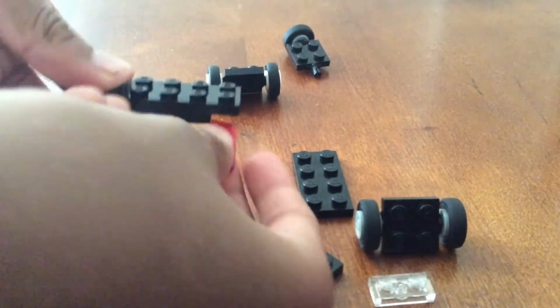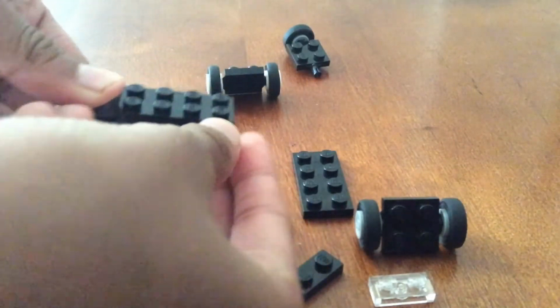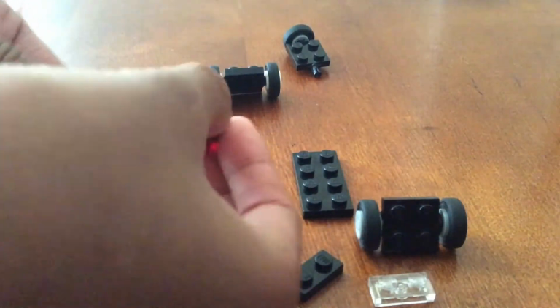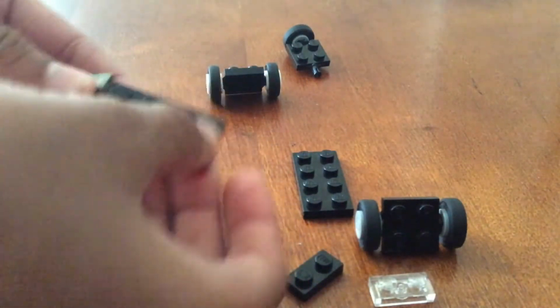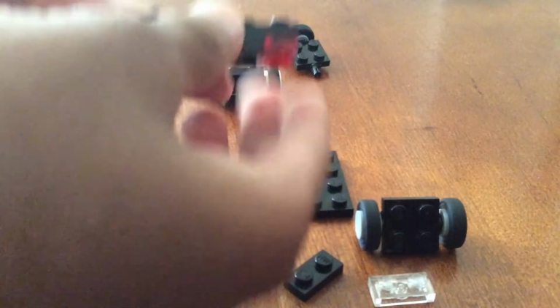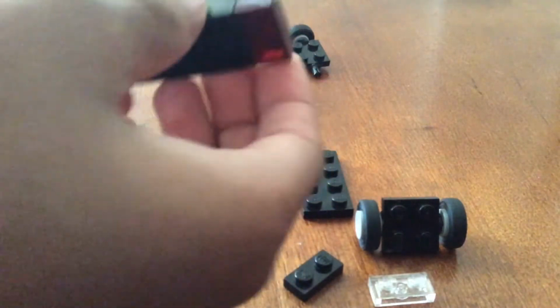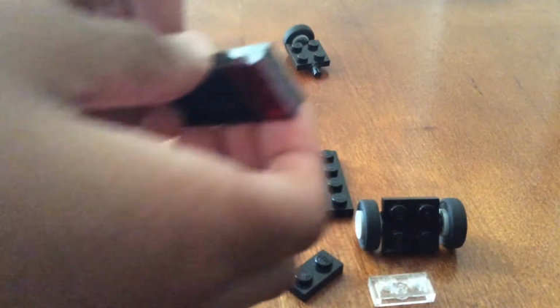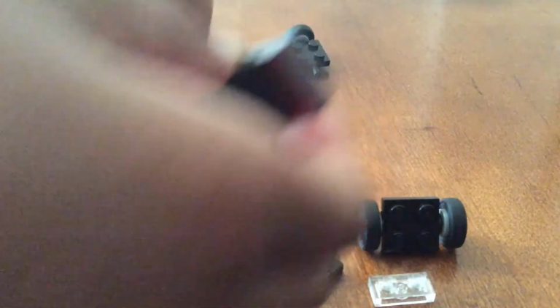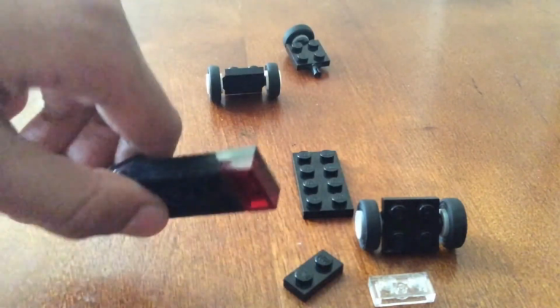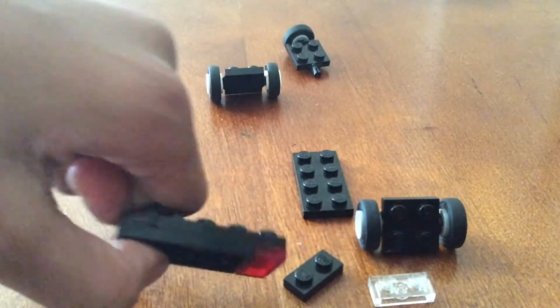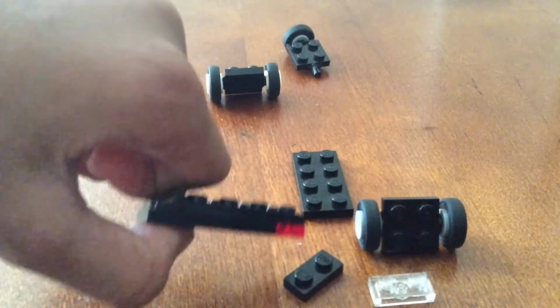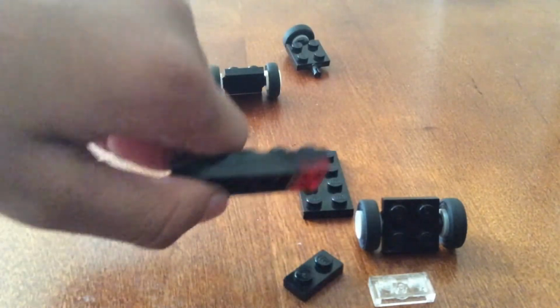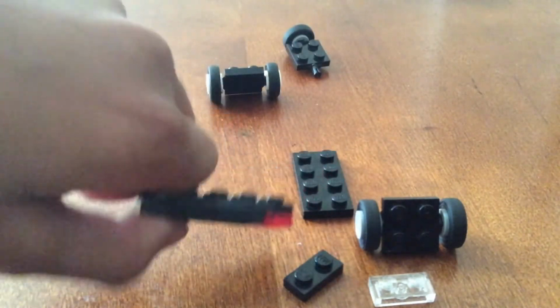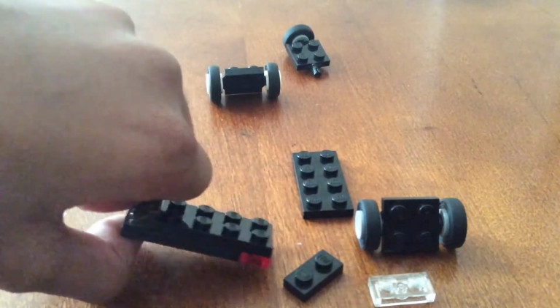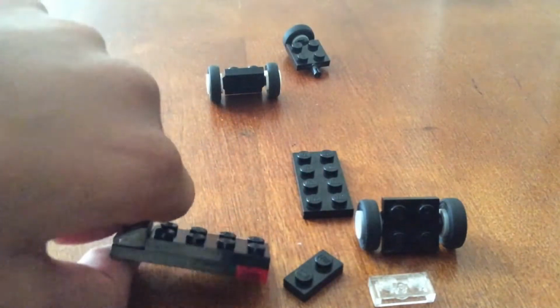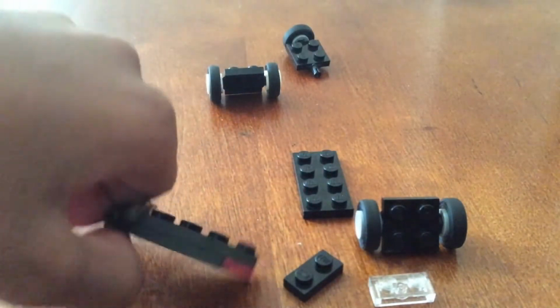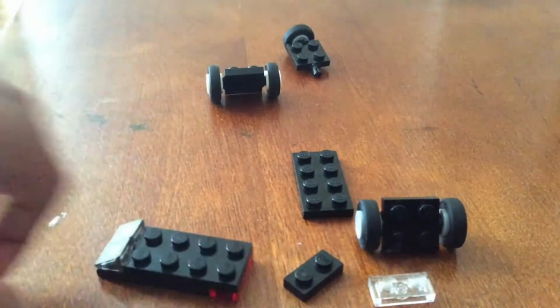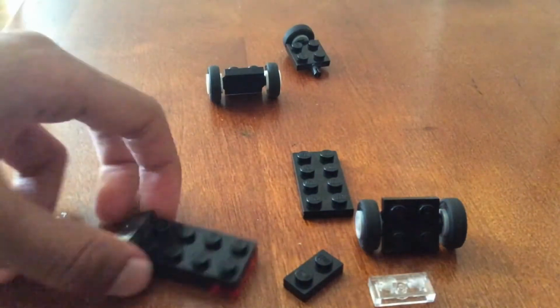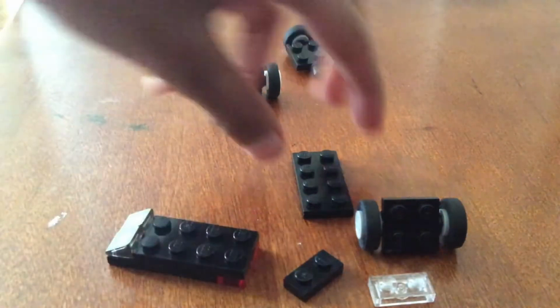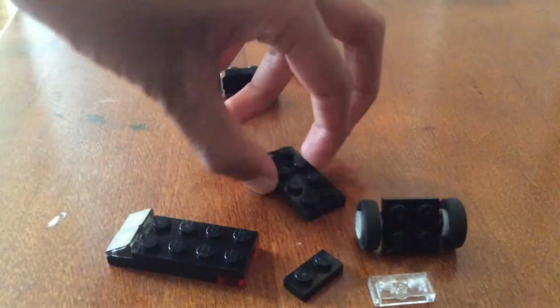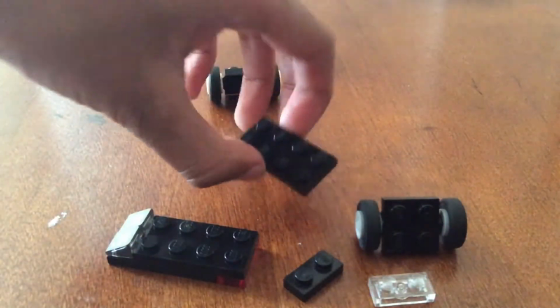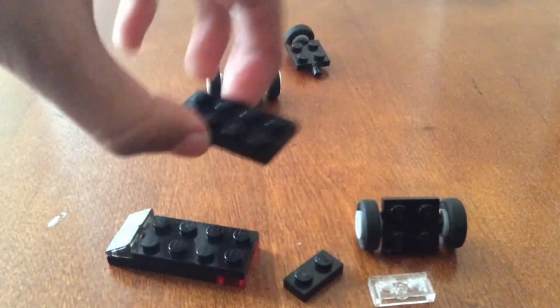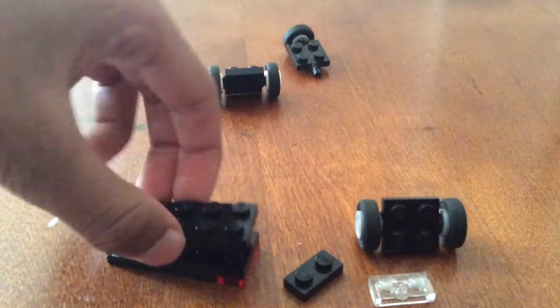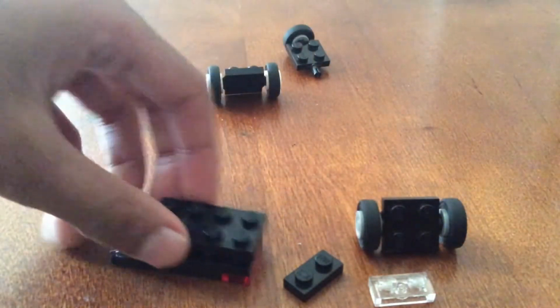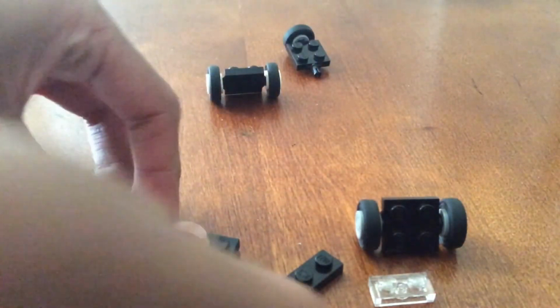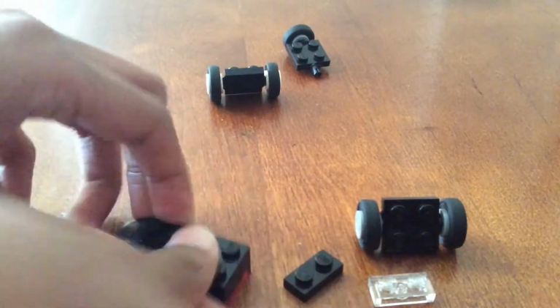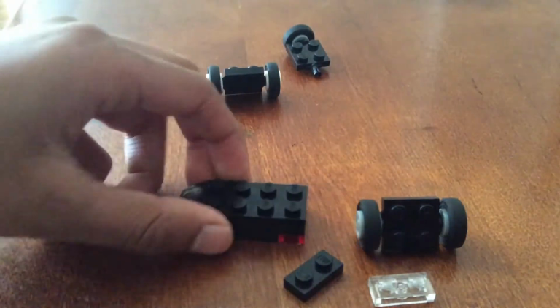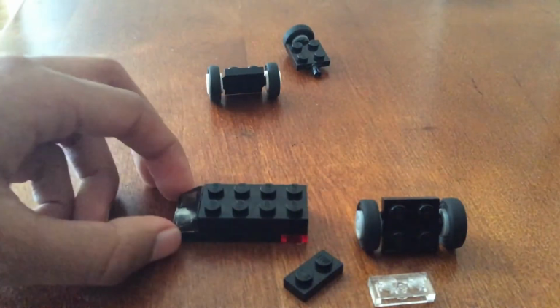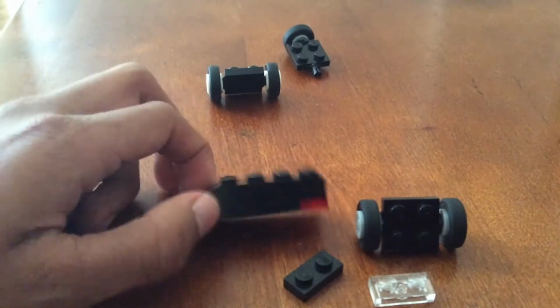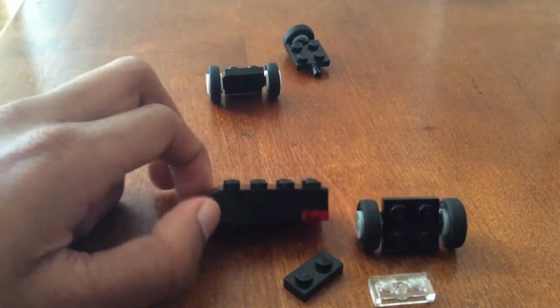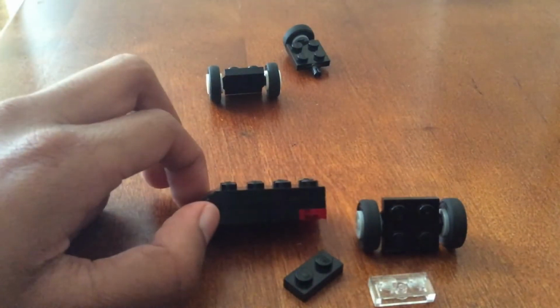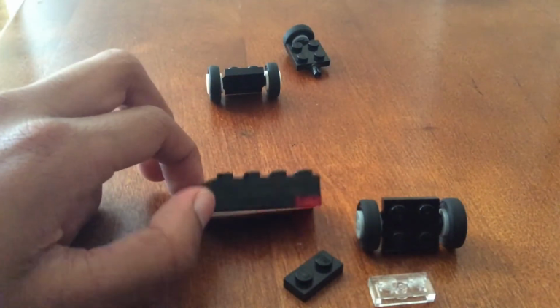Grab a red tail light piece and stick it there. You could always stick a non-clear one in the rear if you don't have this. Now grab another 2x4 and stick it on the back — you have the initial body of the van.